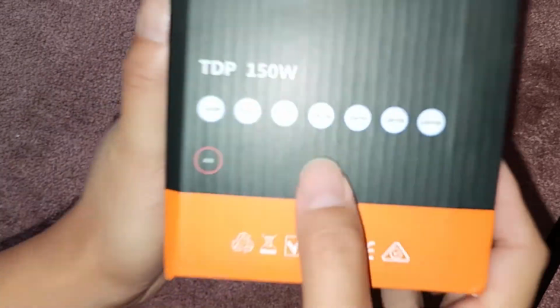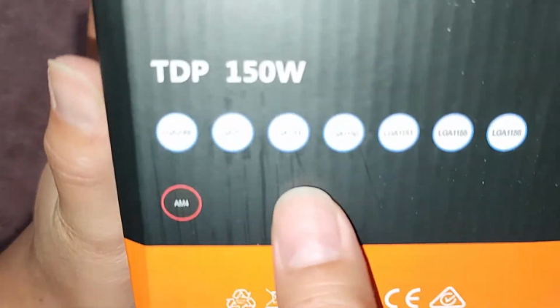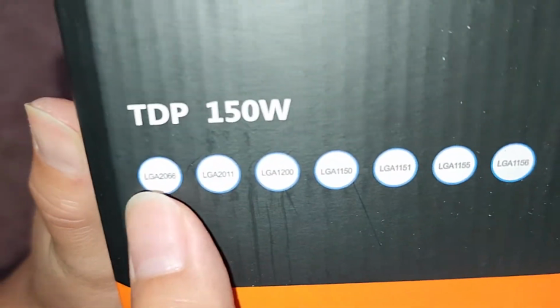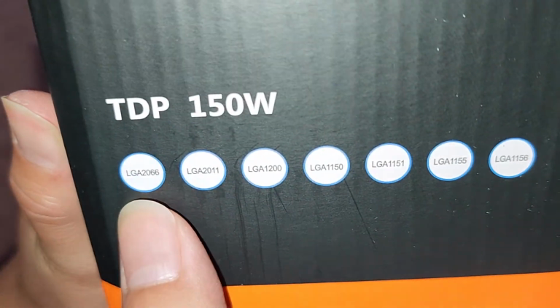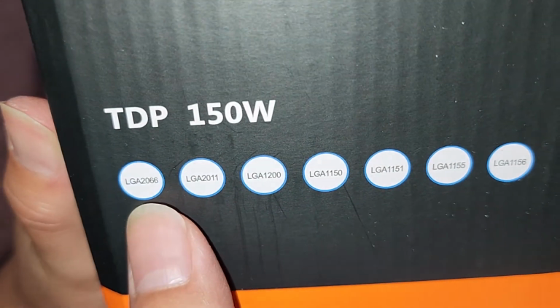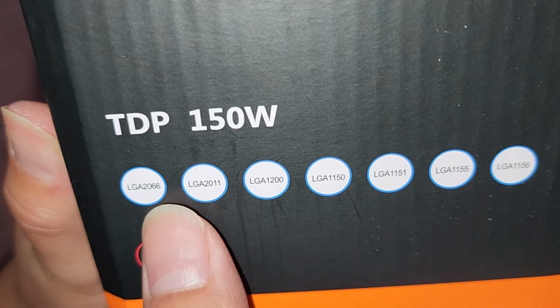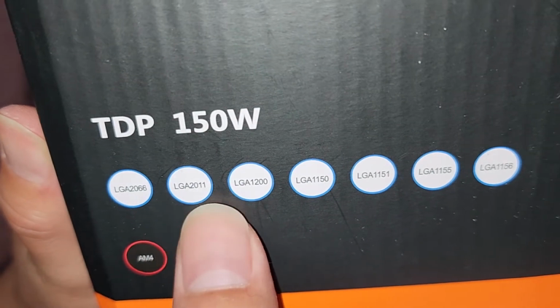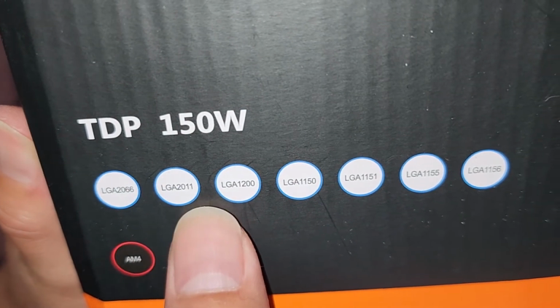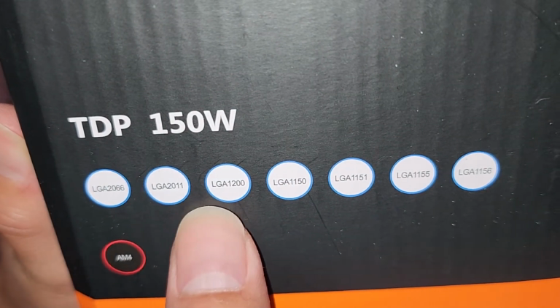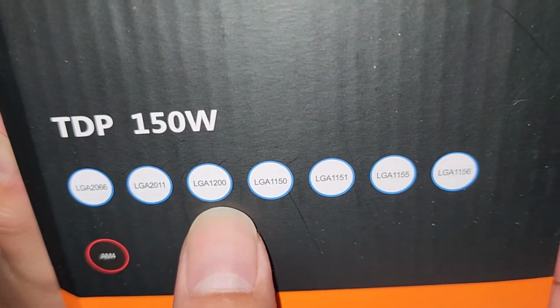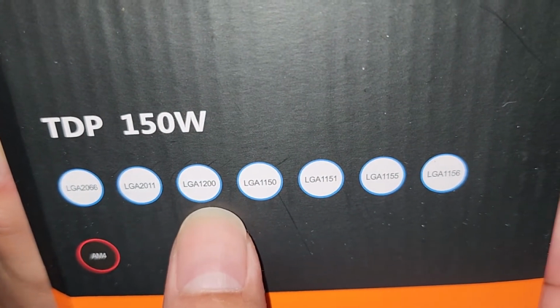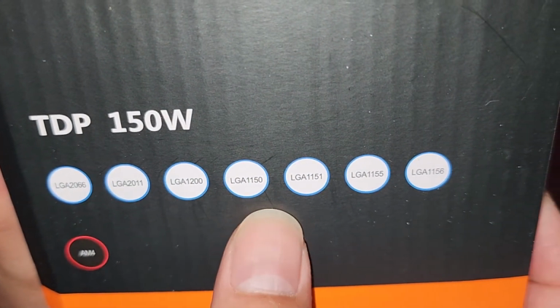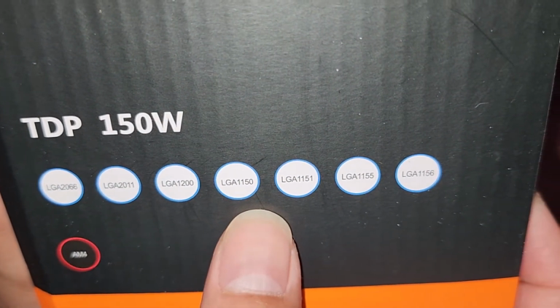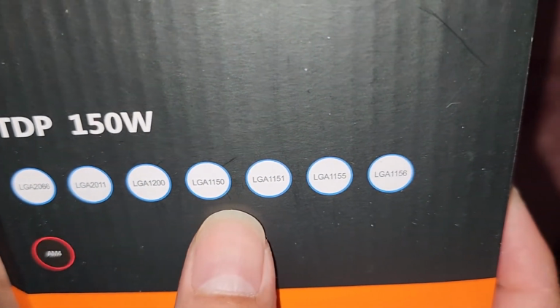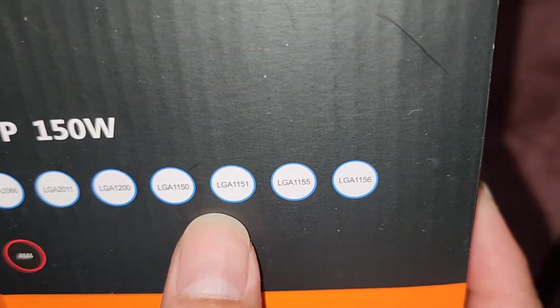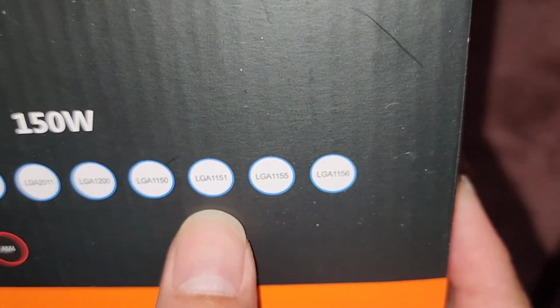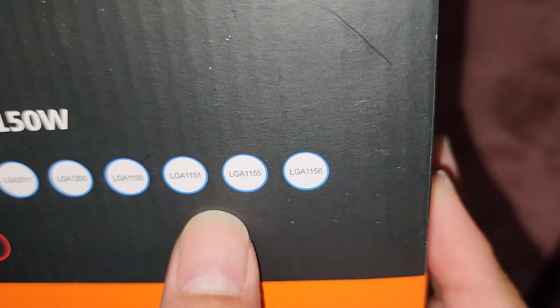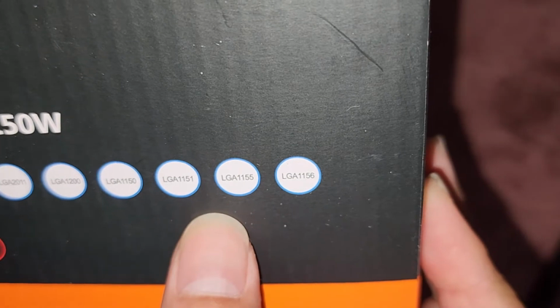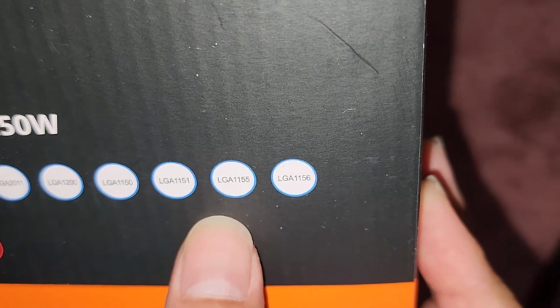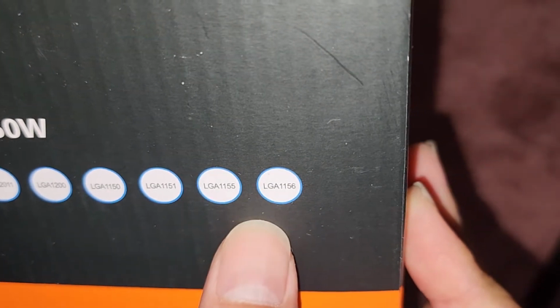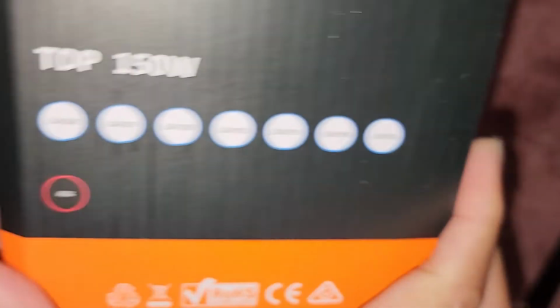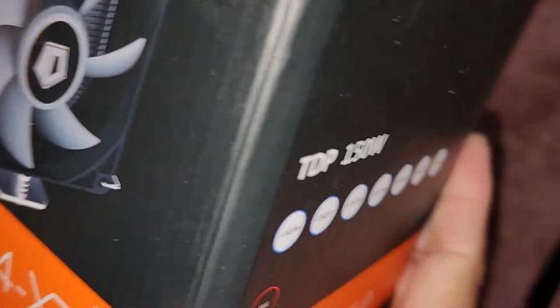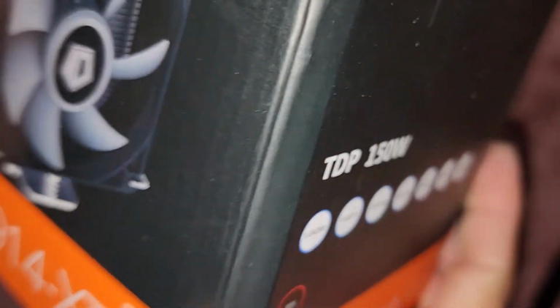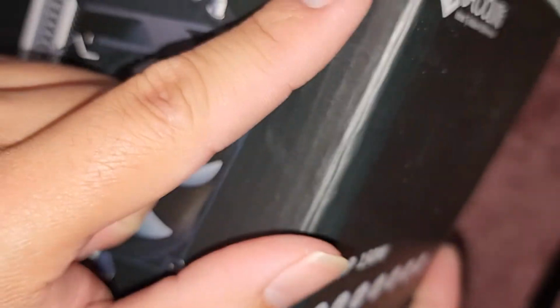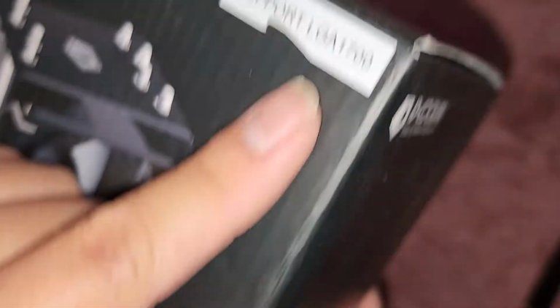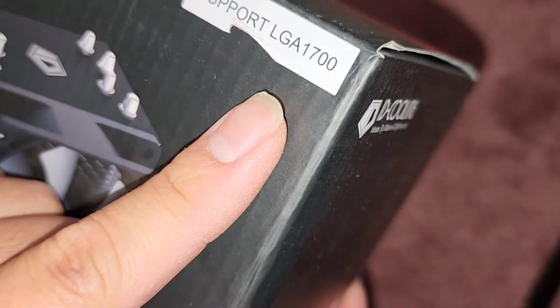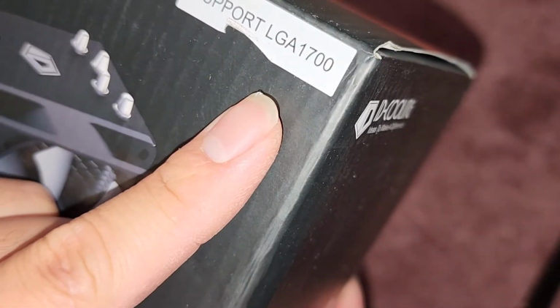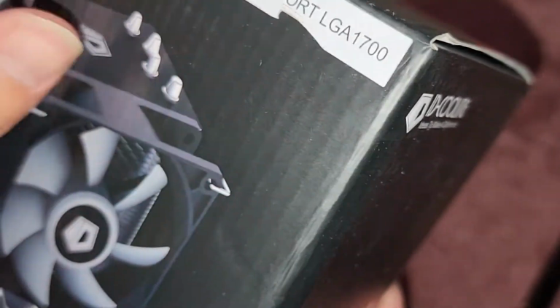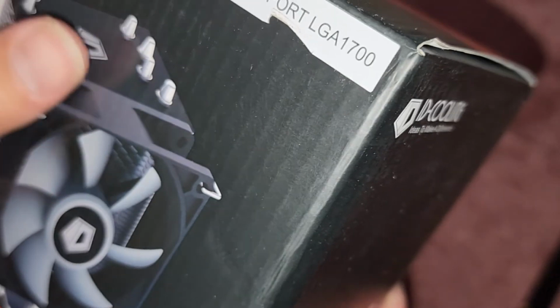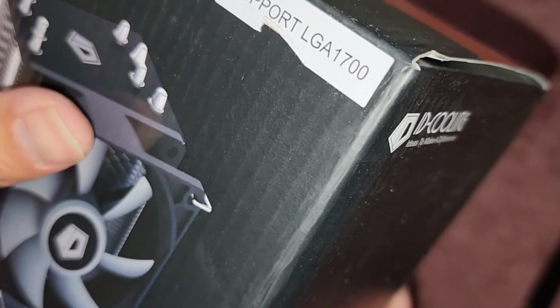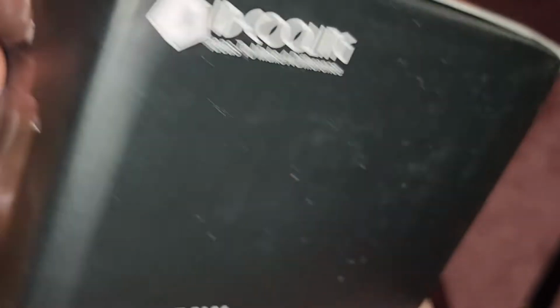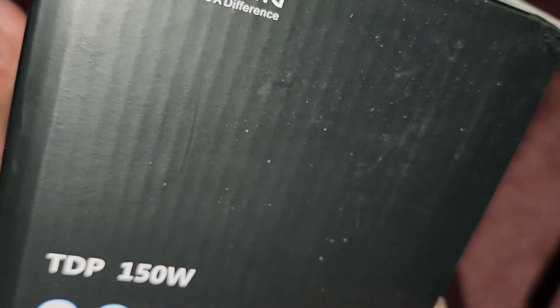It also supports LGA2066, LGA2011, LGA1200, LGA1150, LGA1151, LGA1155, and LGA1156. And here they also put LGA1700.